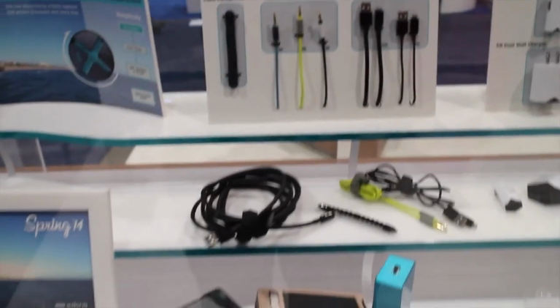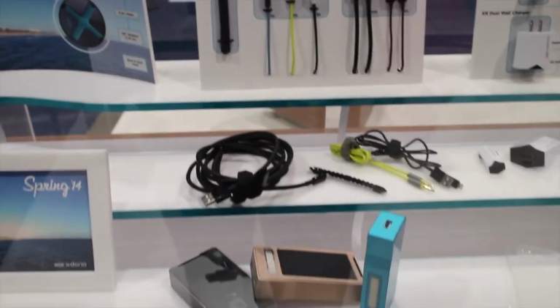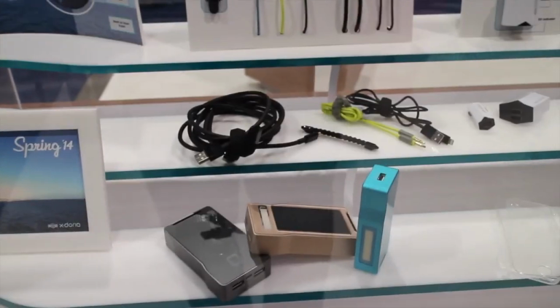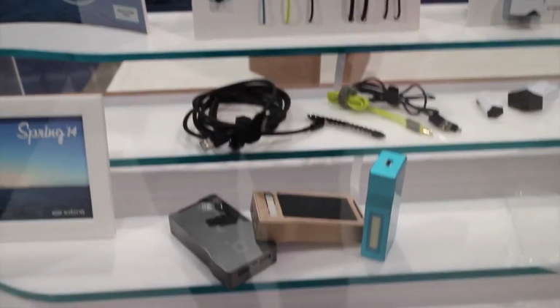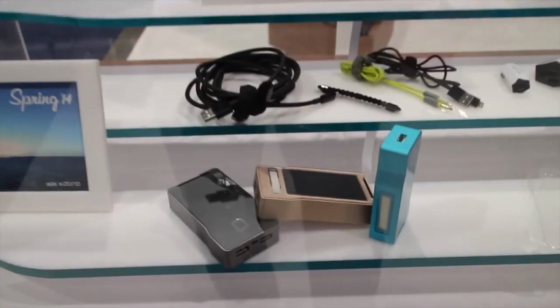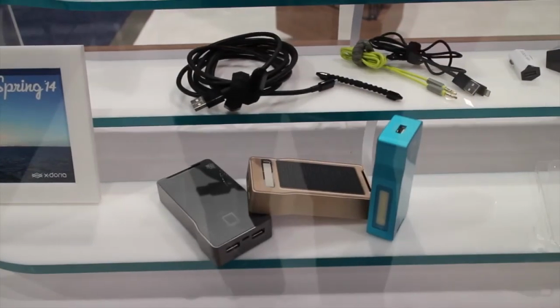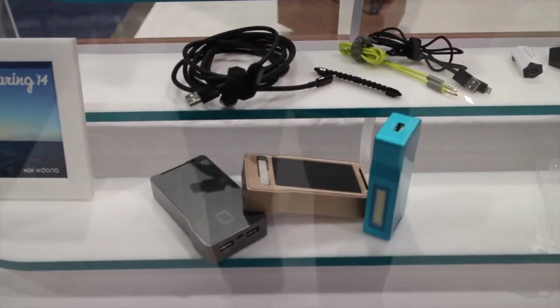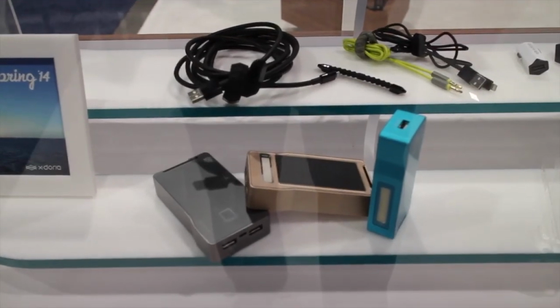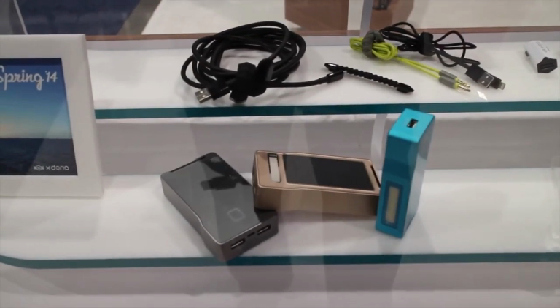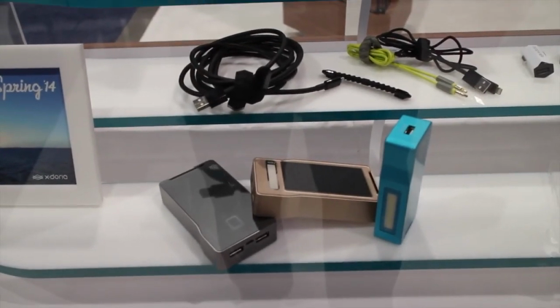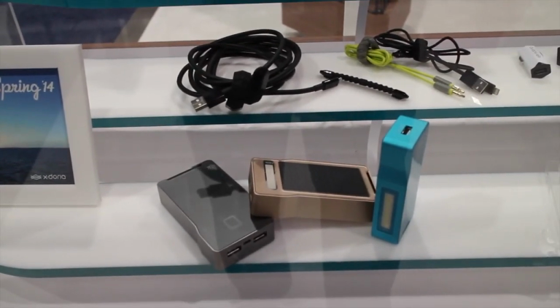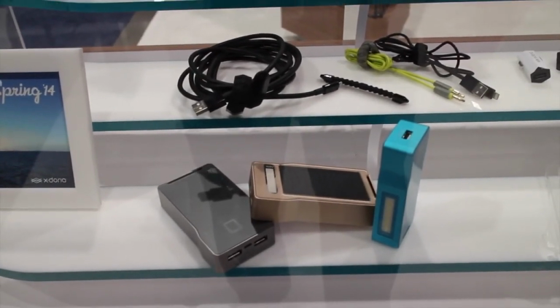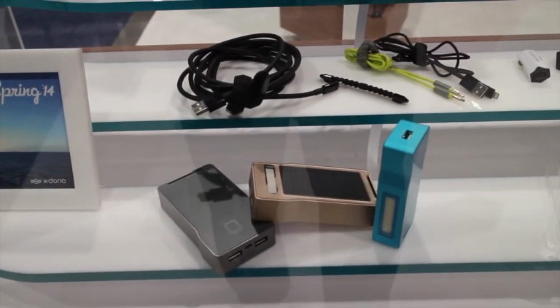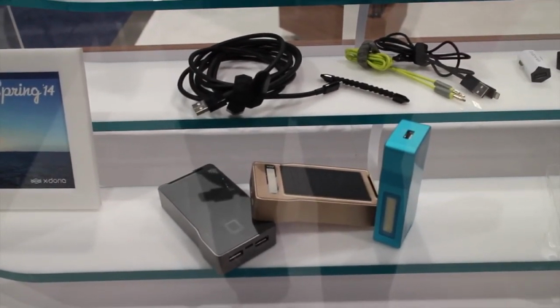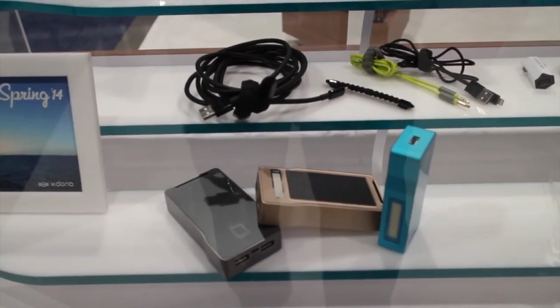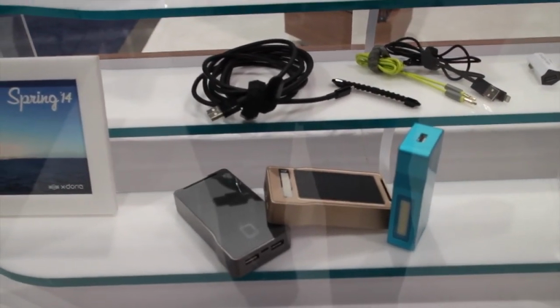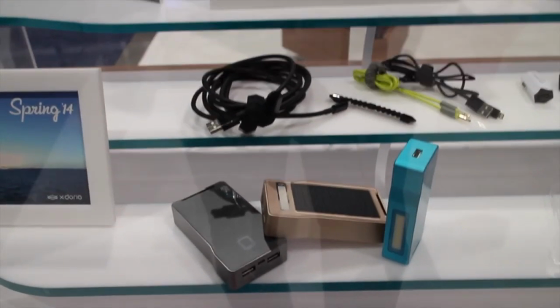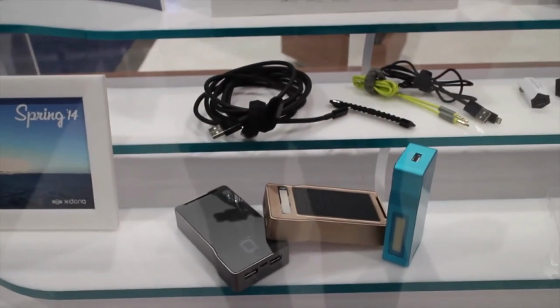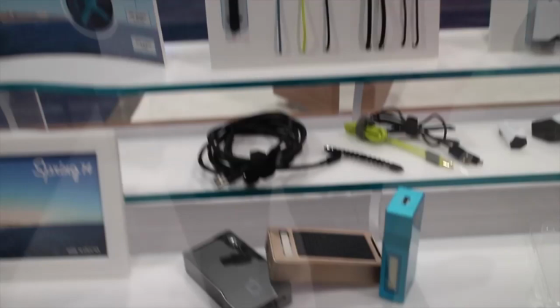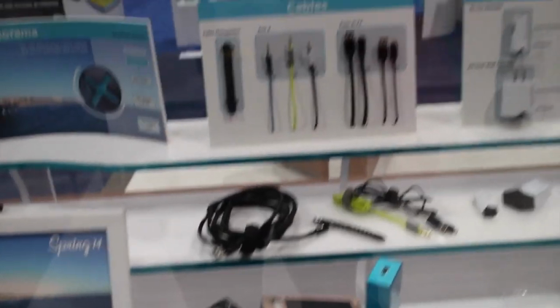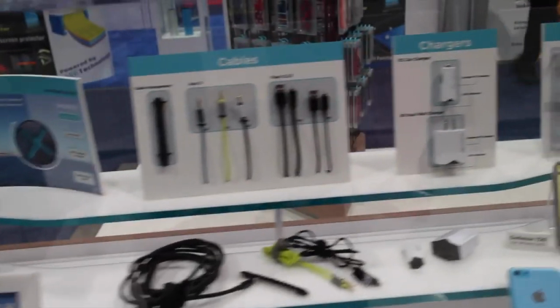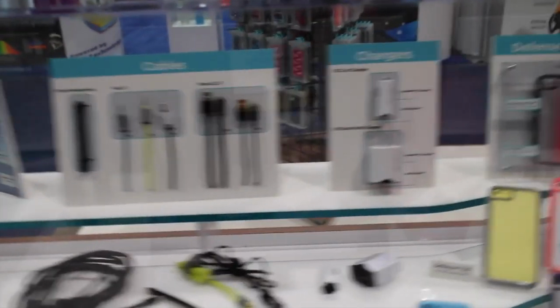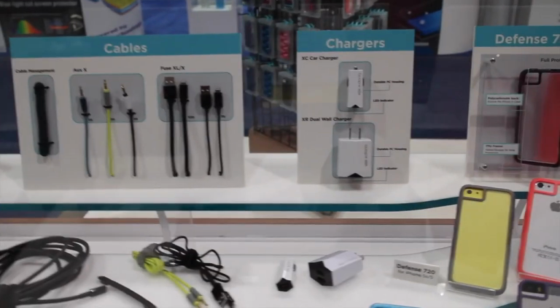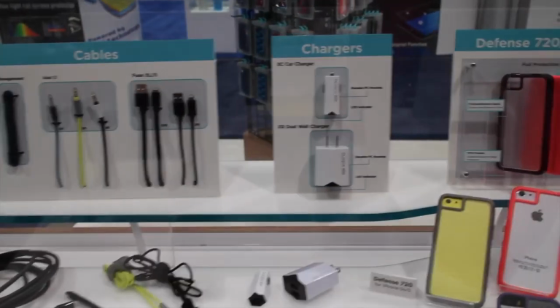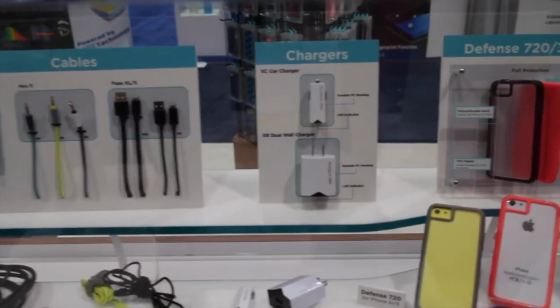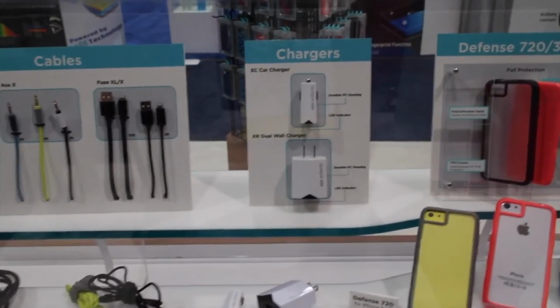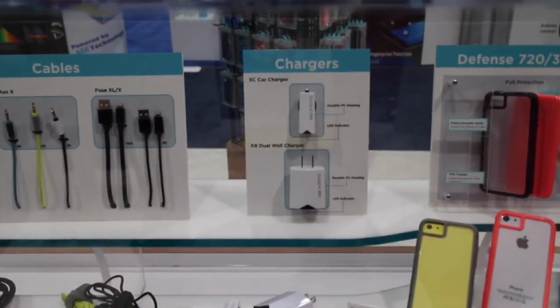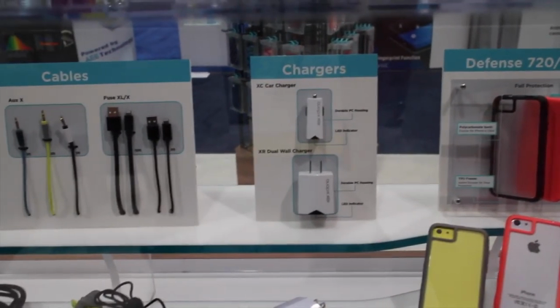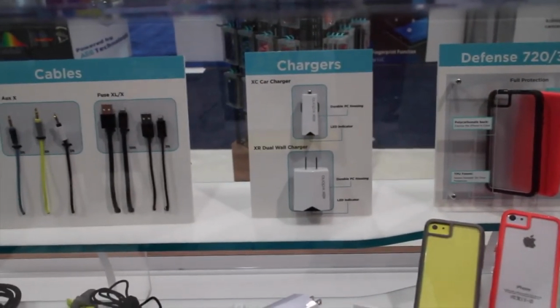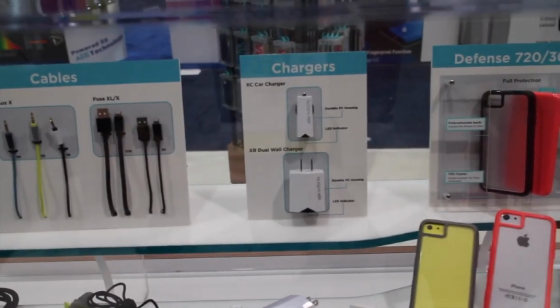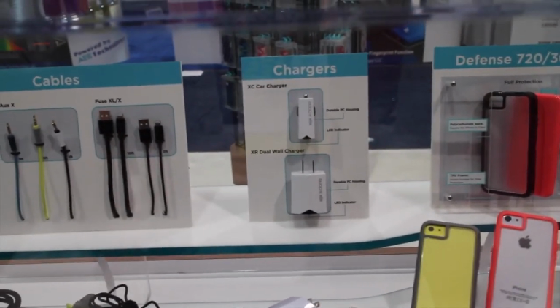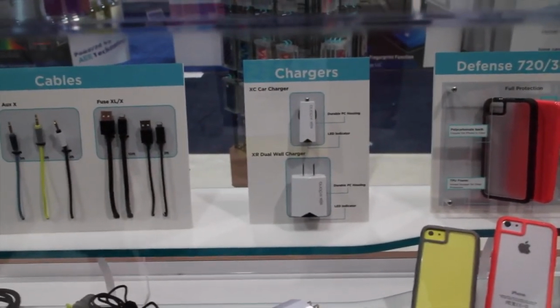A couple of new batteries, both of which are solar powered. One has a light in it as well, so you can use it as a flashlight. They're releasing two new chargers in 2014 — one for the car and one for the home.